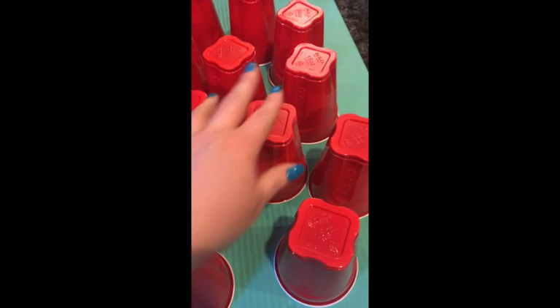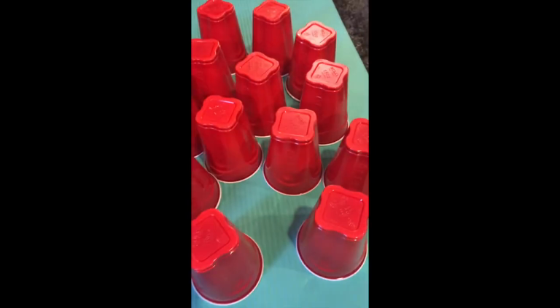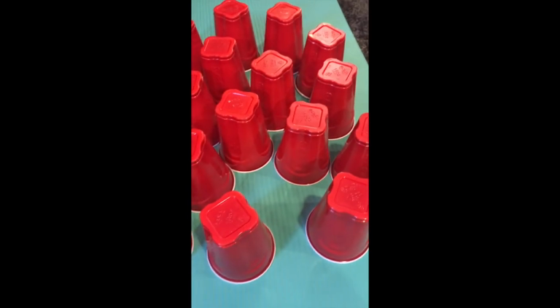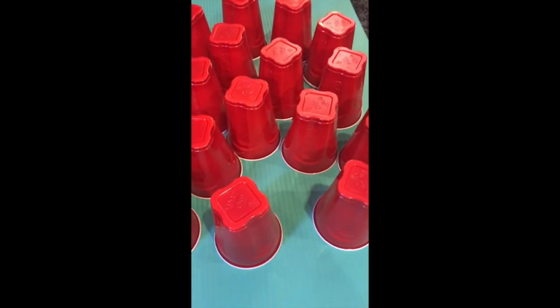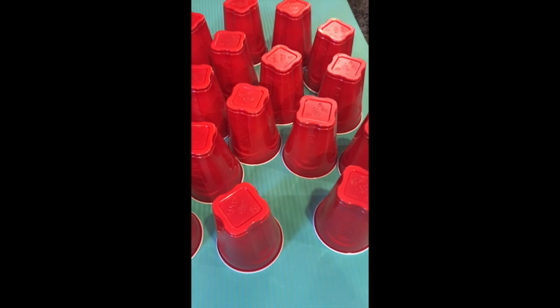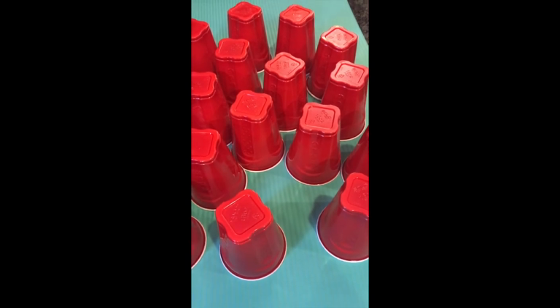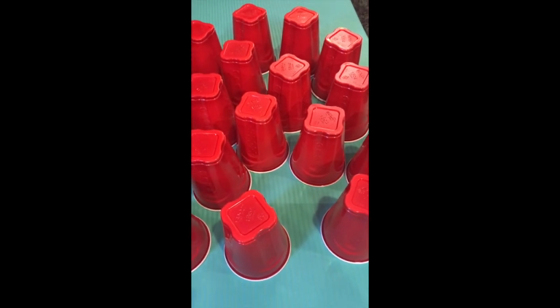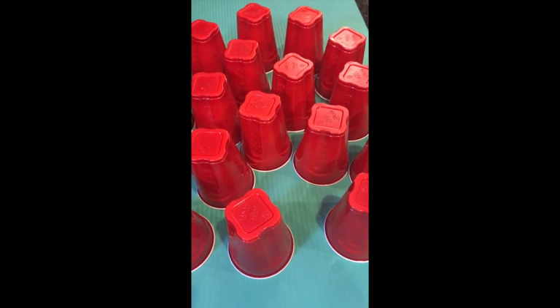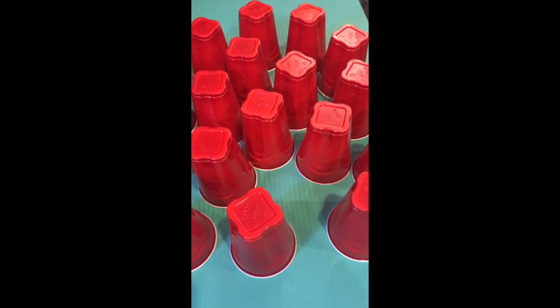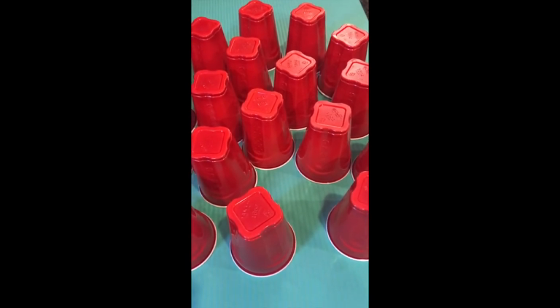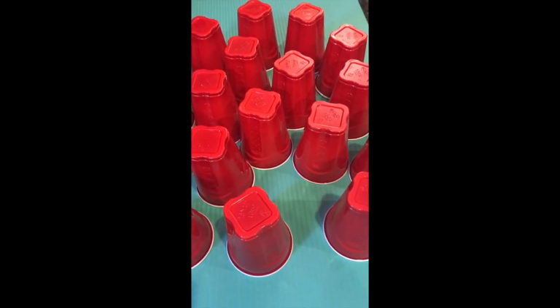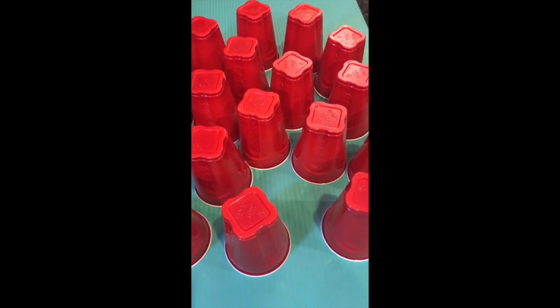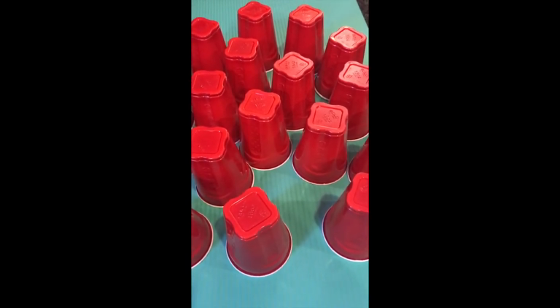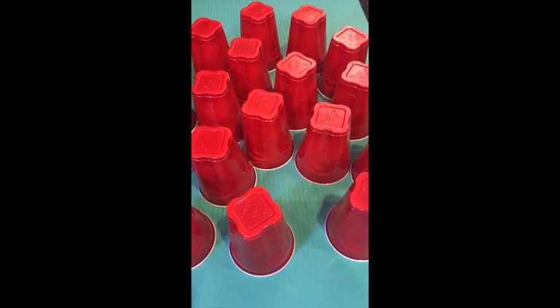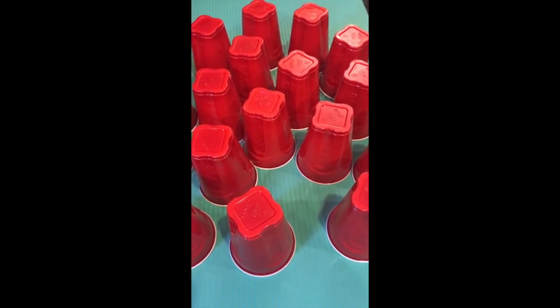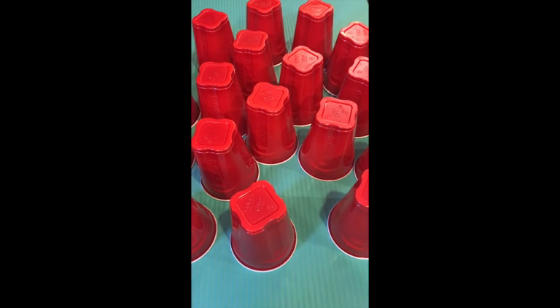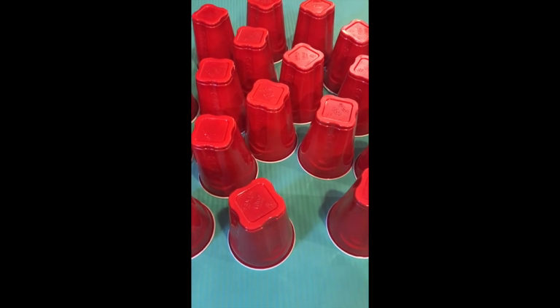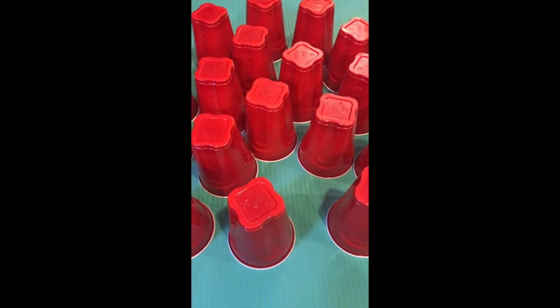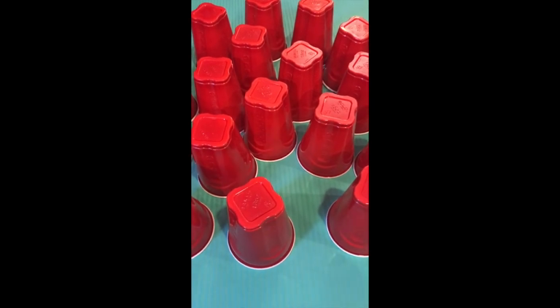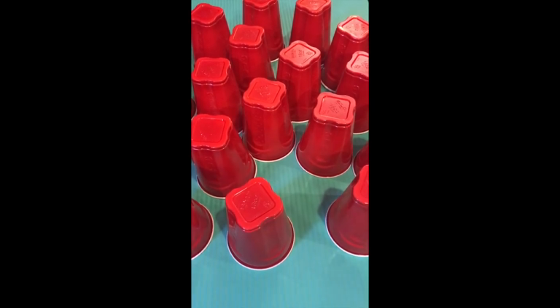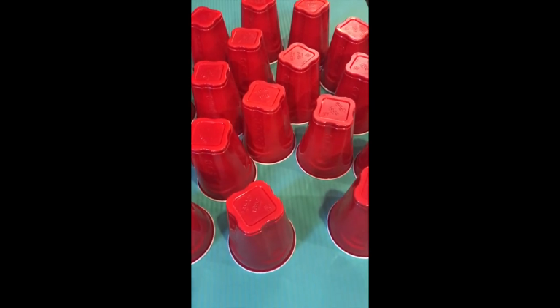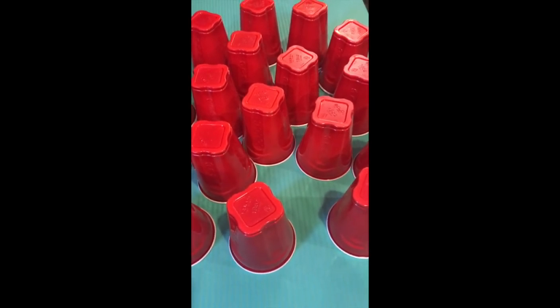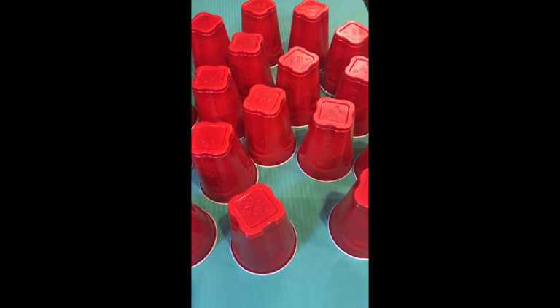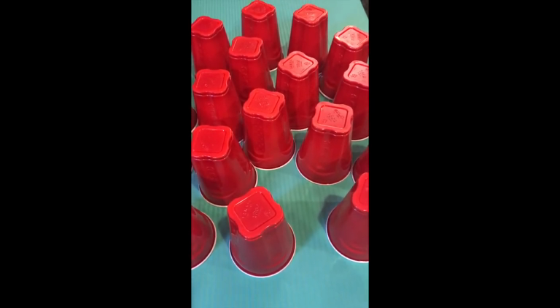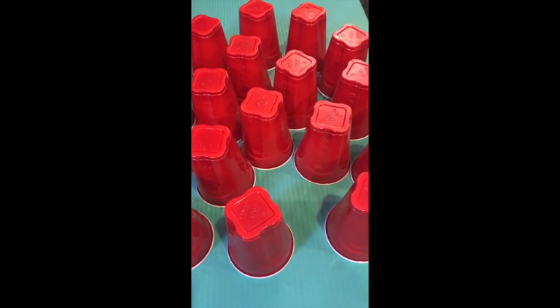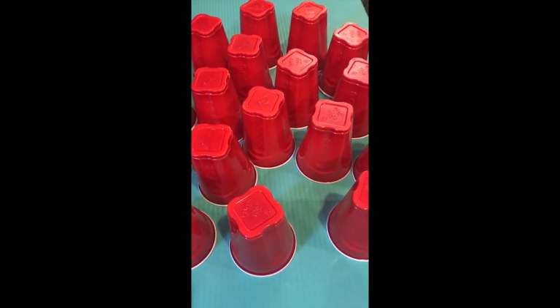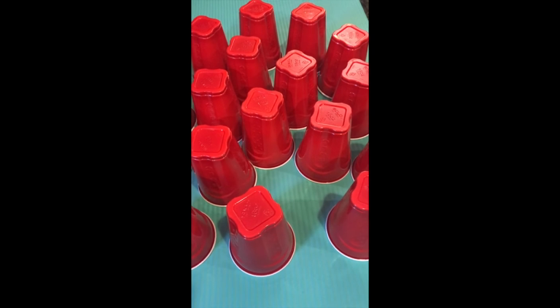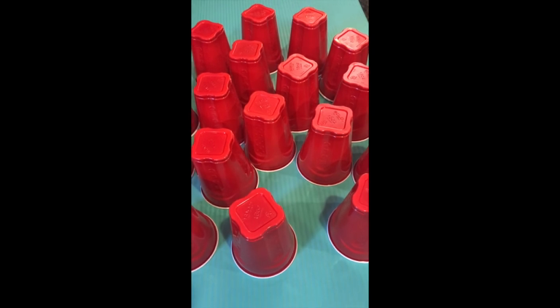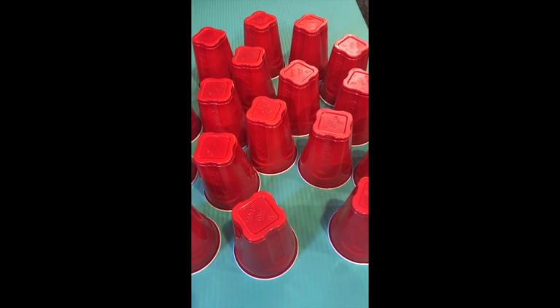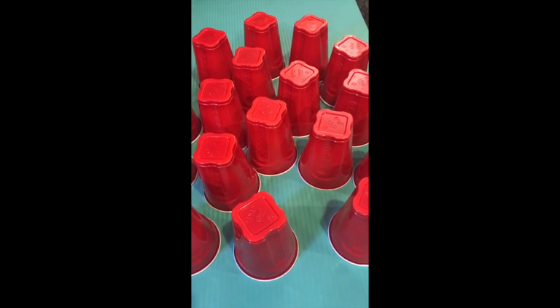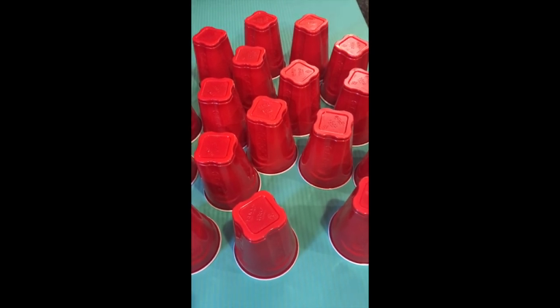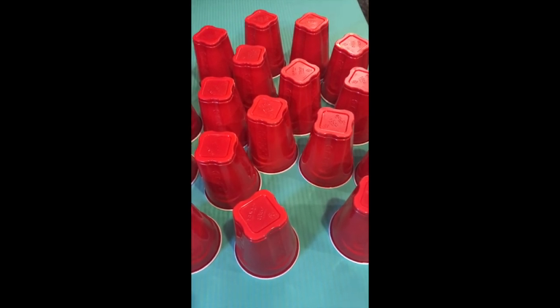You keep playing until all the pairs have been discovered. If somebody finds a pair, they get to keep it, and the two cups are removed. The game is over when all the cups are gone and every item has been uncovered.